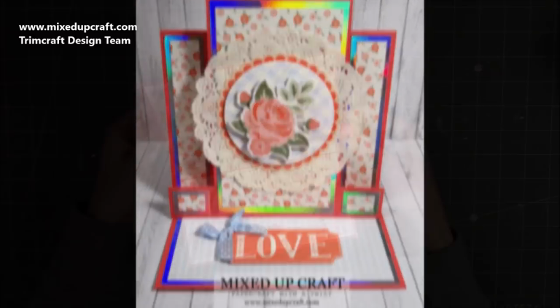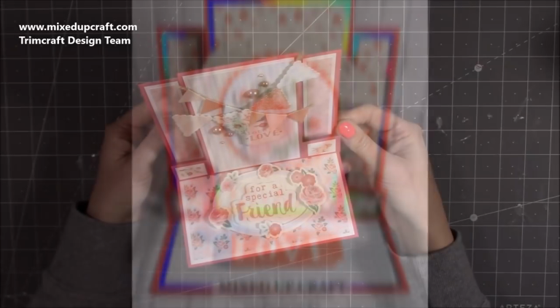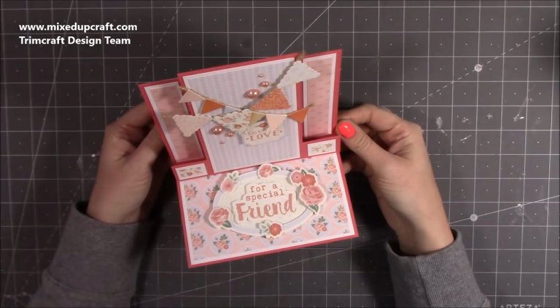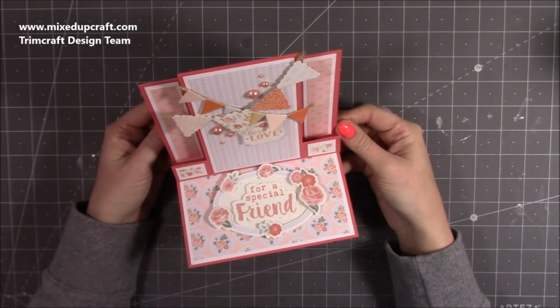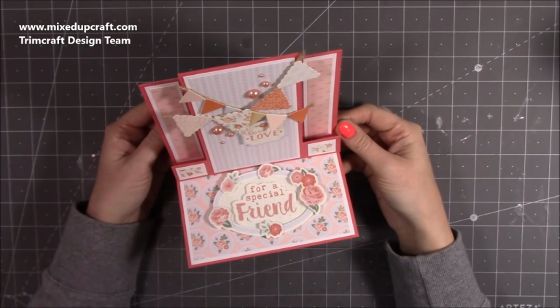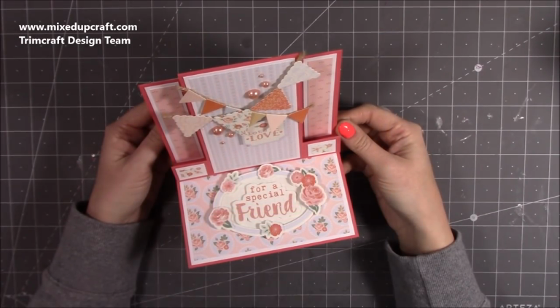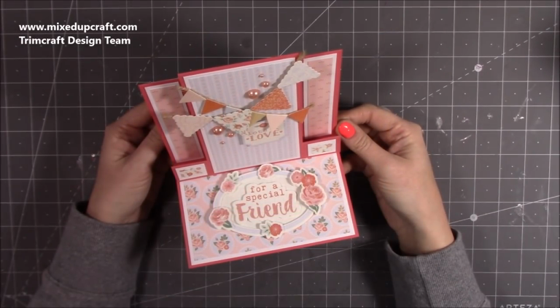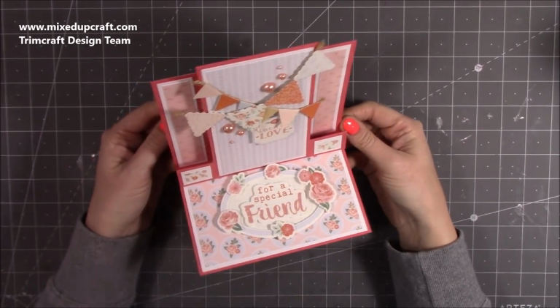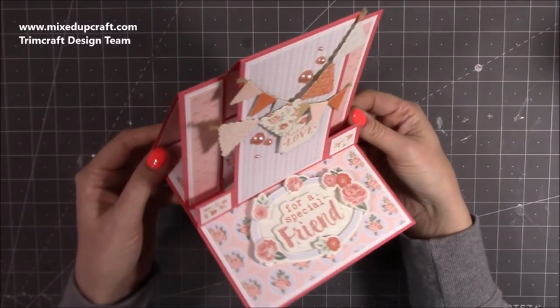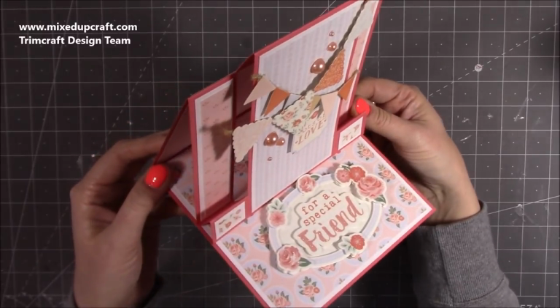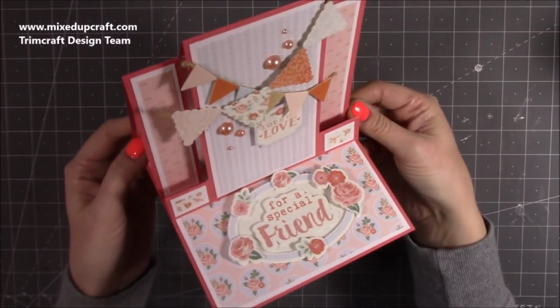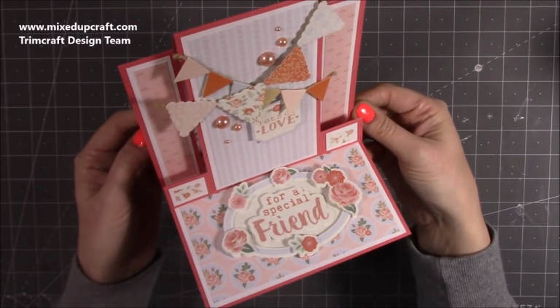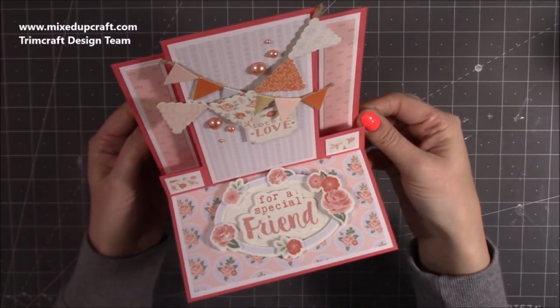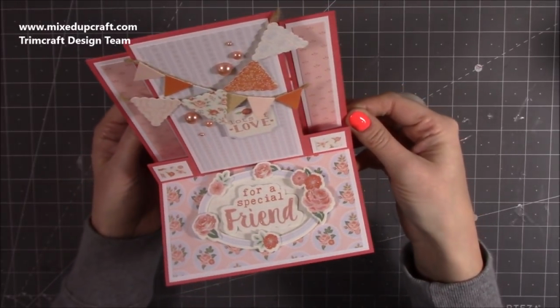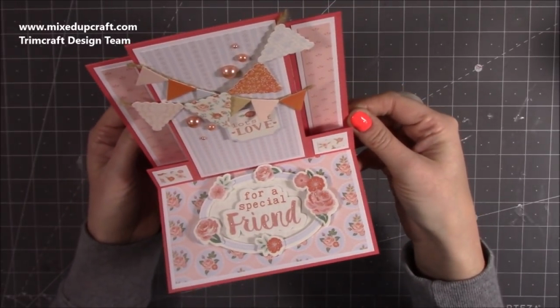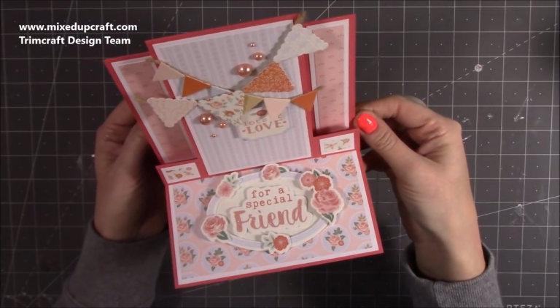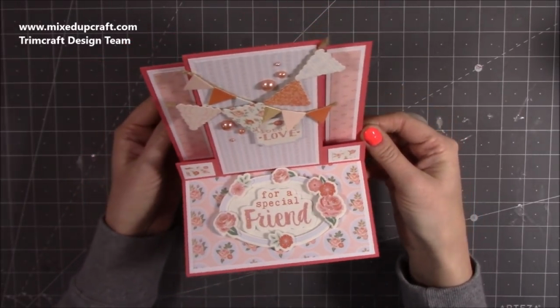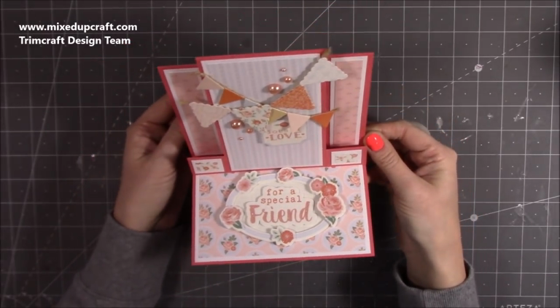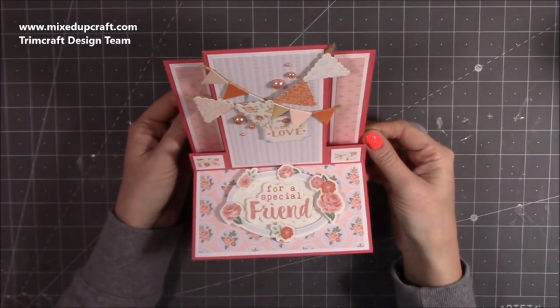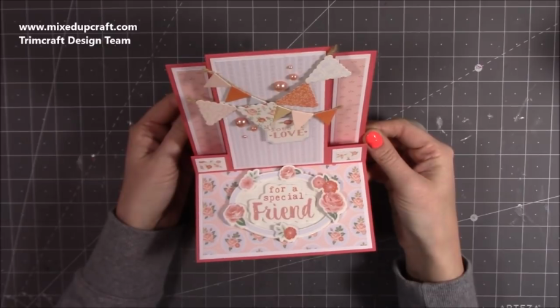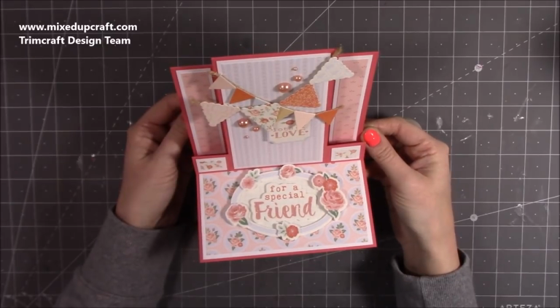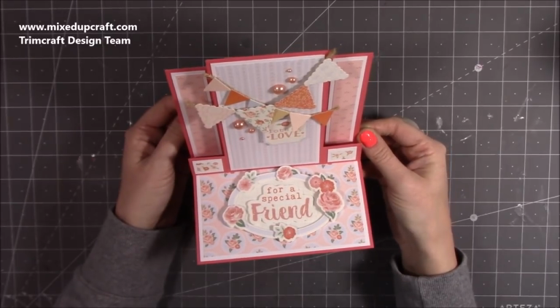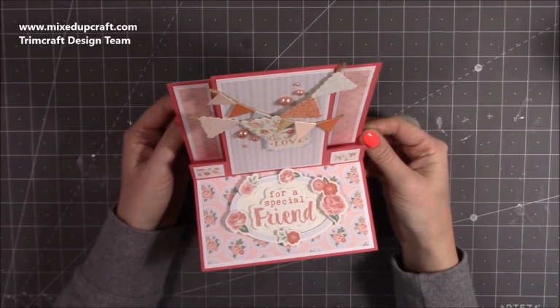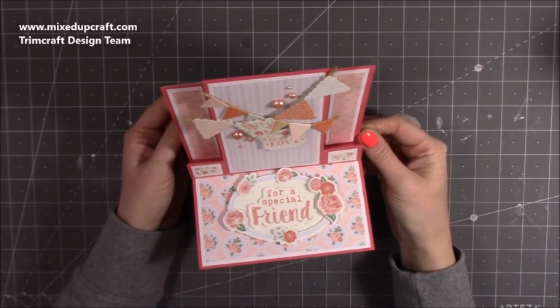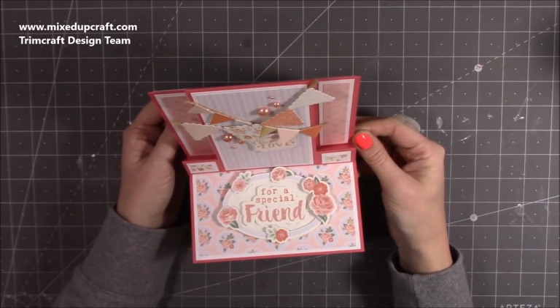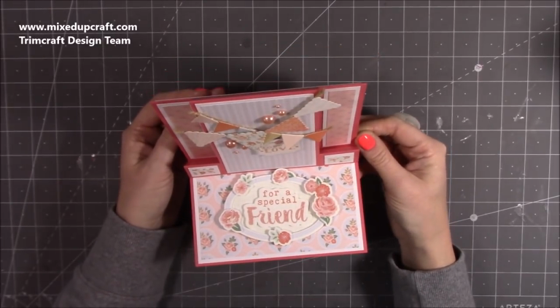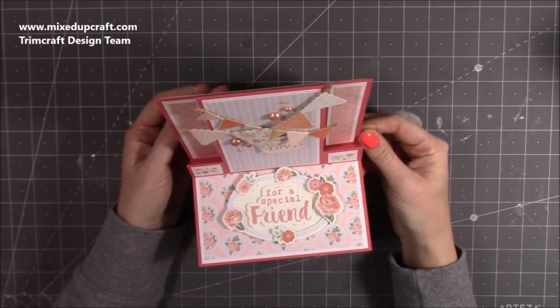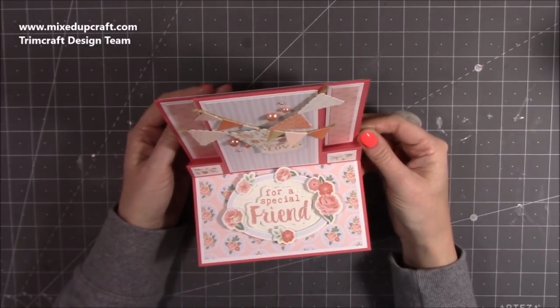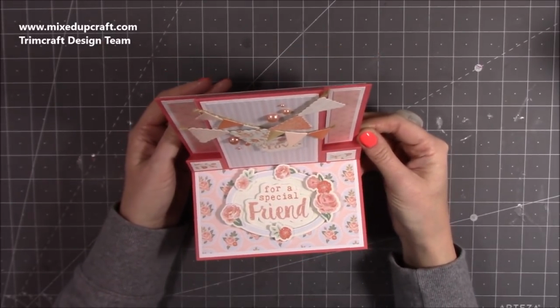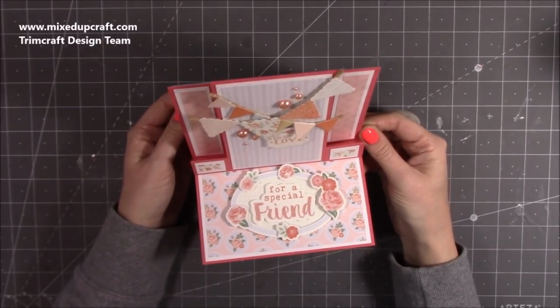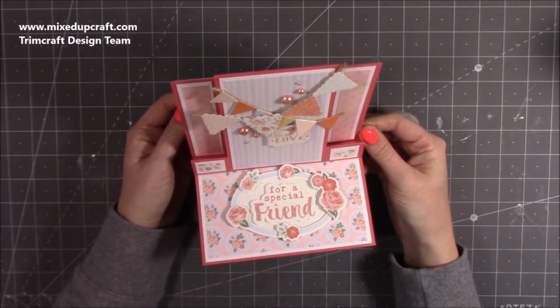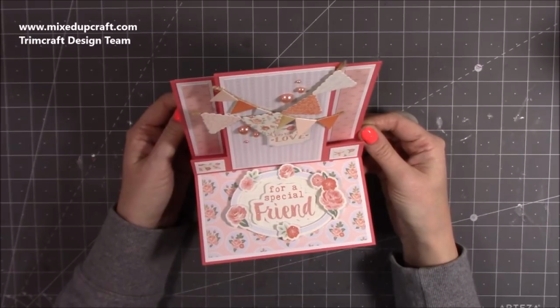Hi everybody, it's Sam at Mixed Up Craft. Thank you for watching my tutorial today. I'm going to be showing you how to make this really pretty center step easel card. I actually saw a tutorial by Dee Slater and she shows this one - it's from a few years ago and I just thought it was a really lovely design.